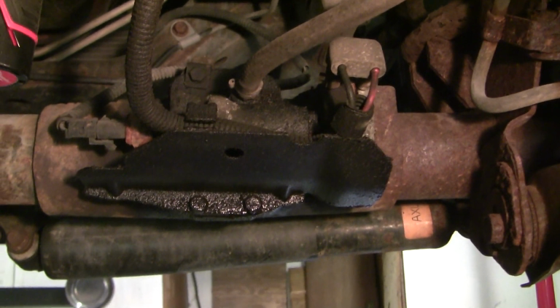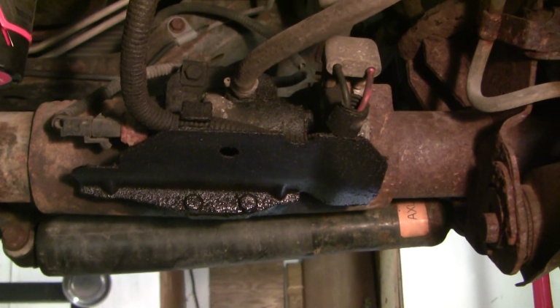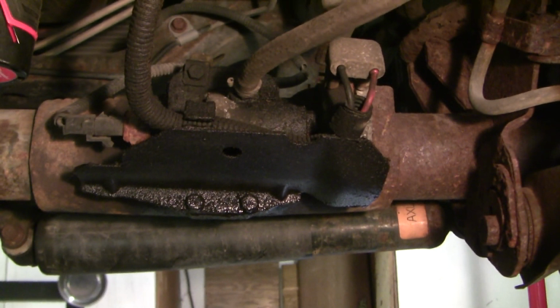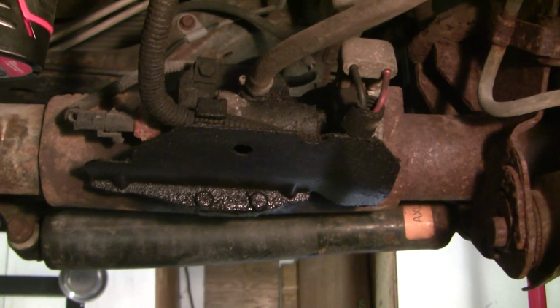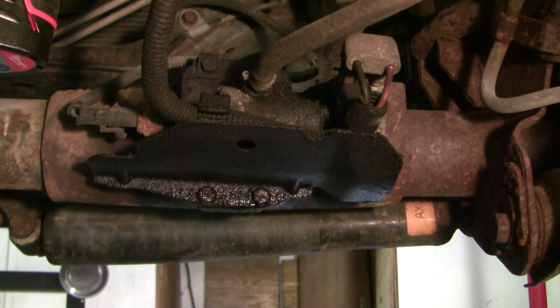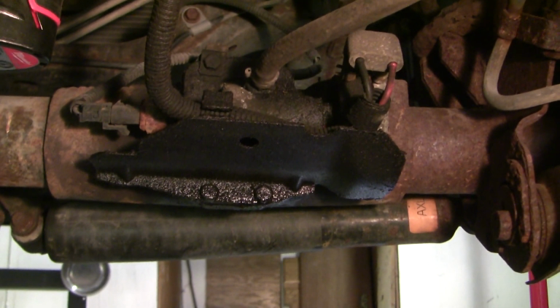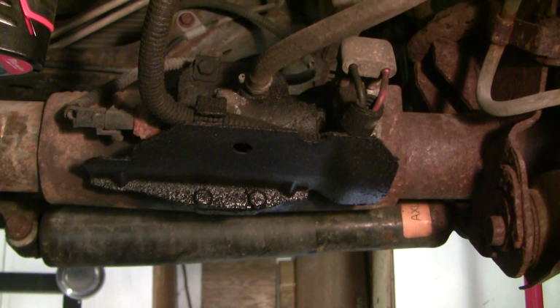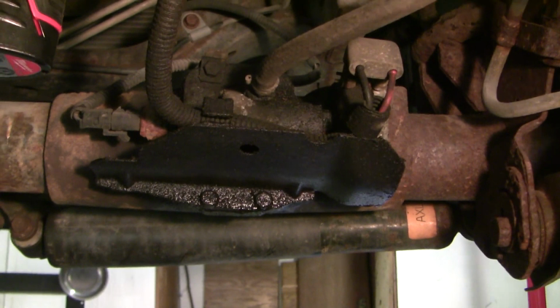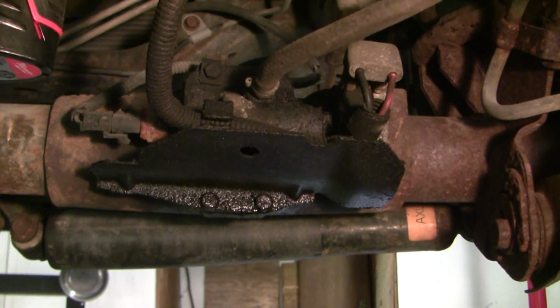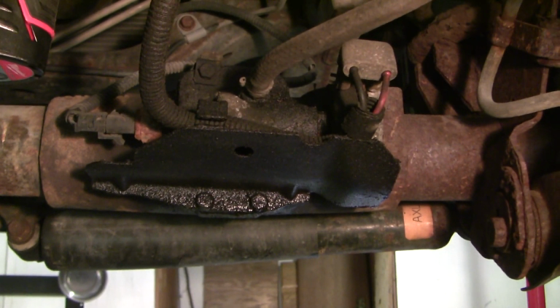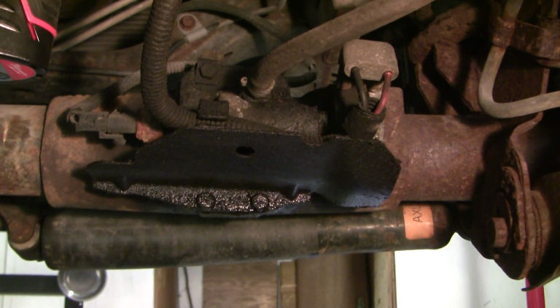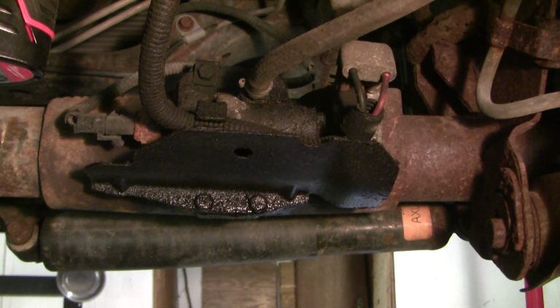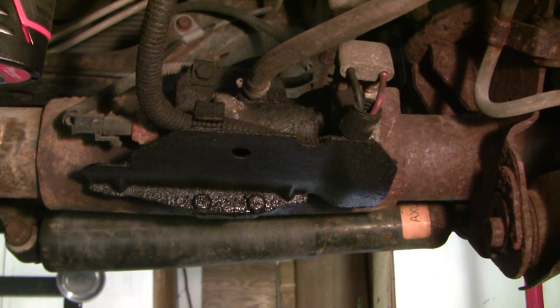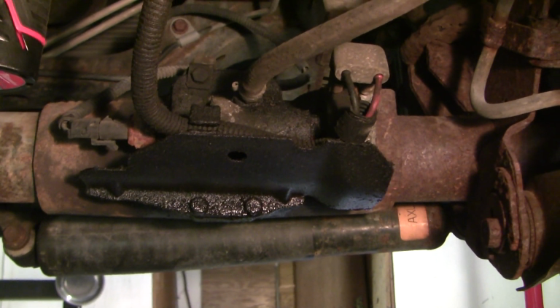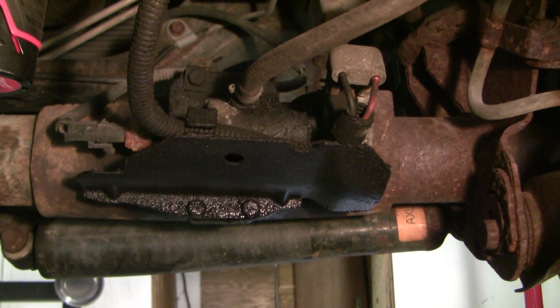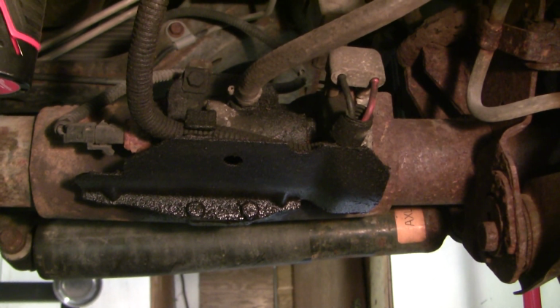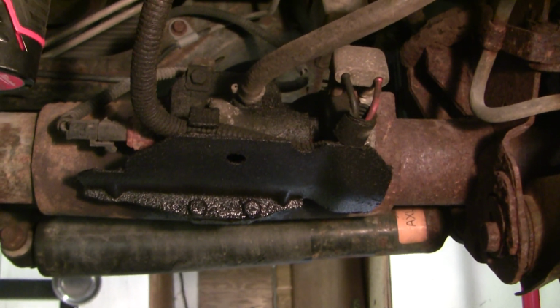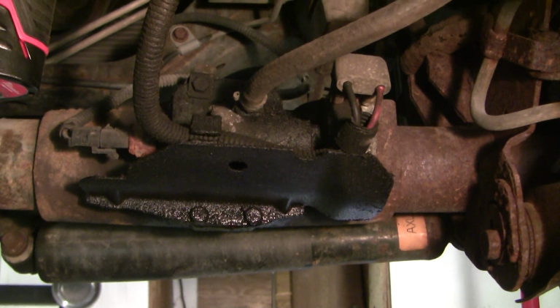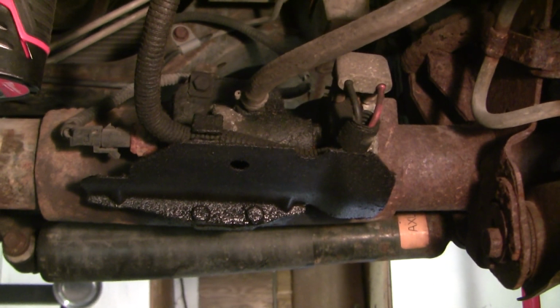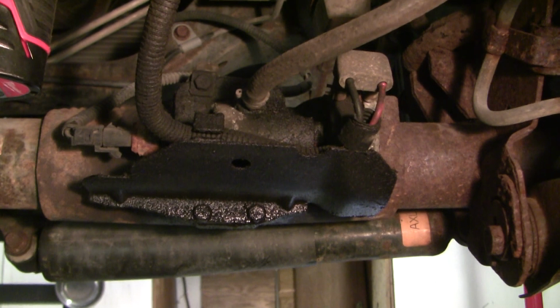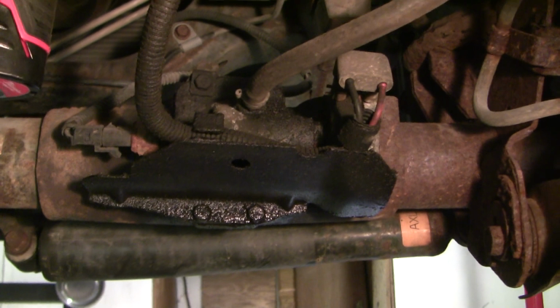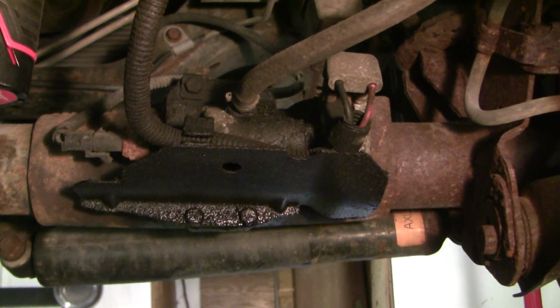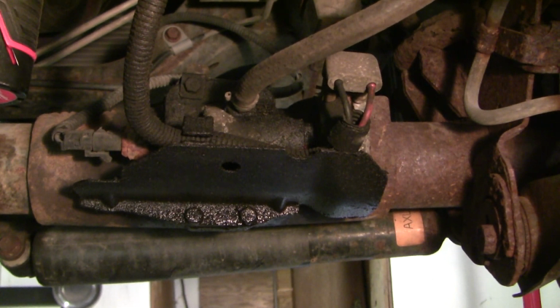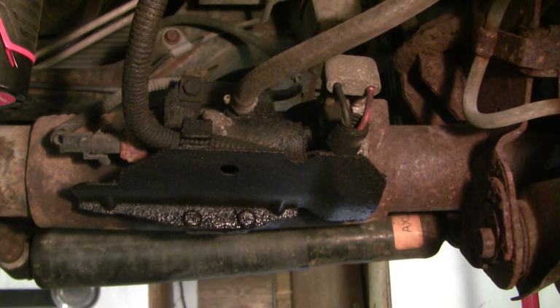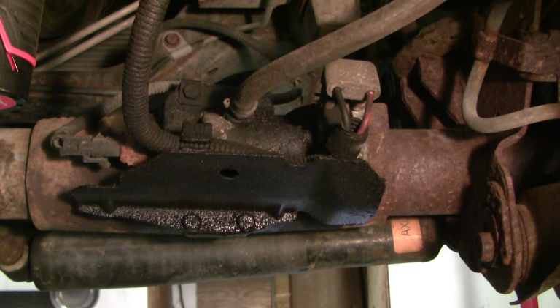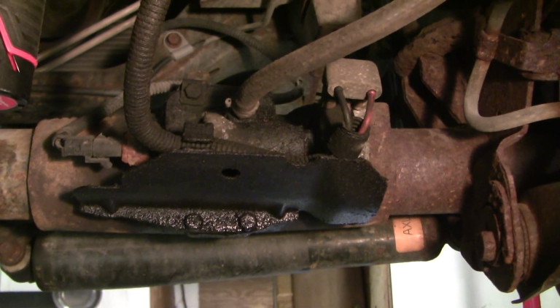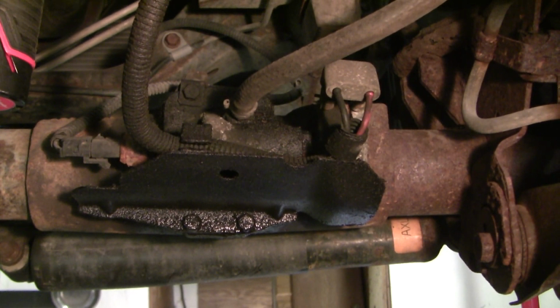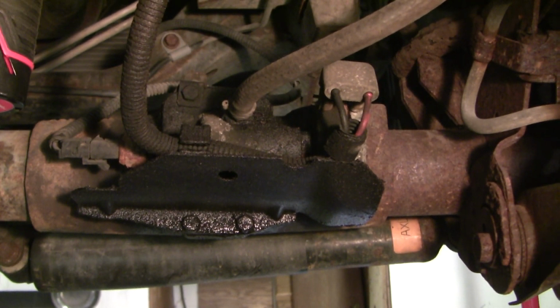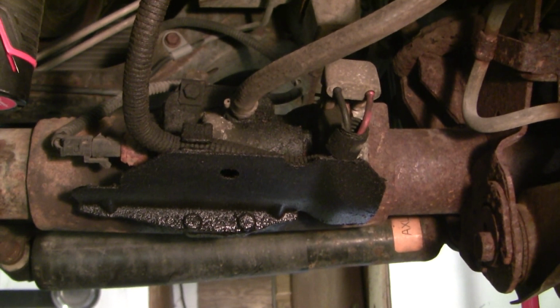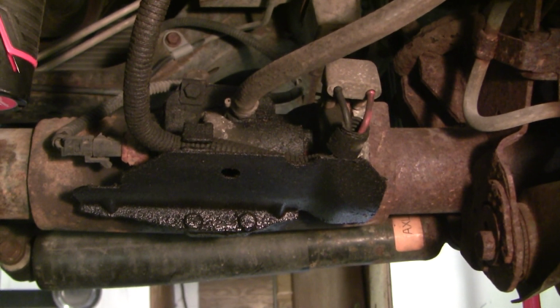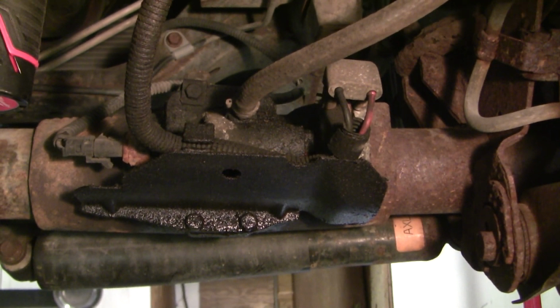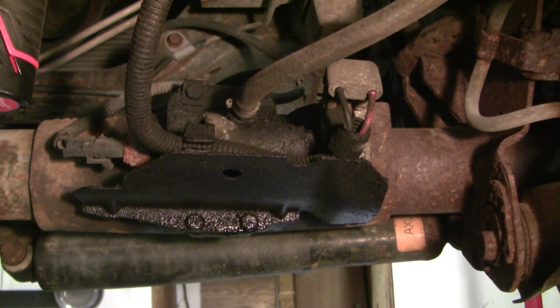We've got an issue with the cover in this, and I've been contemplating the decision as to whether to simply replace the cover — and you can replace it — or whether to try and fix it in some way. First step, let's get the cover off.